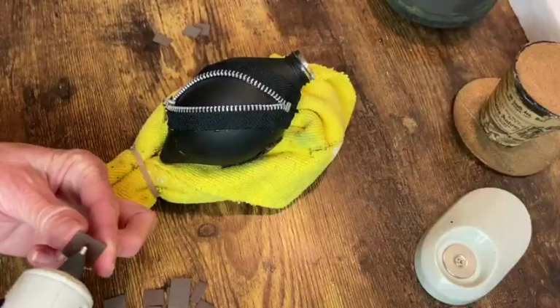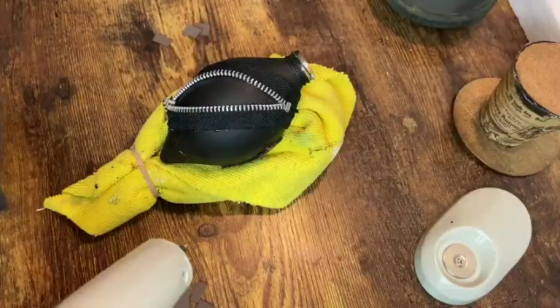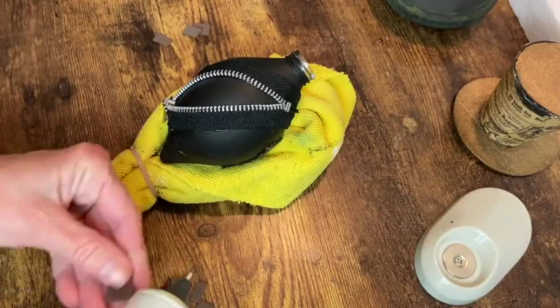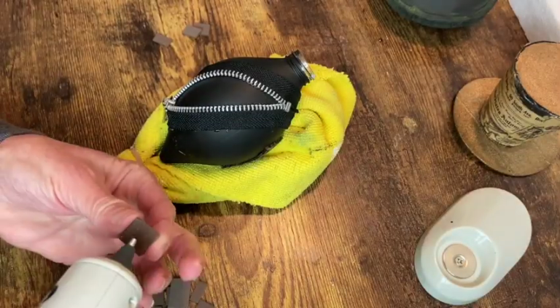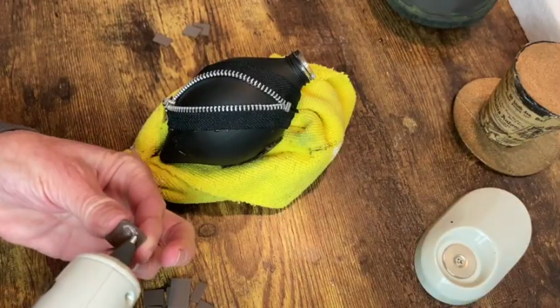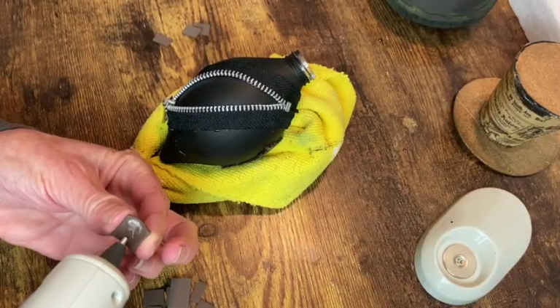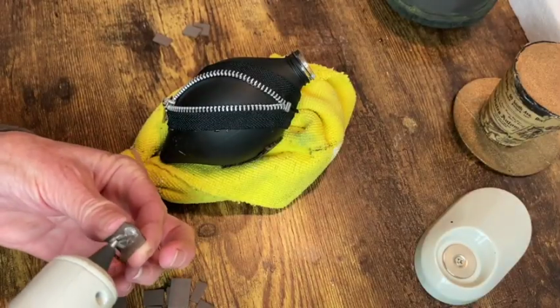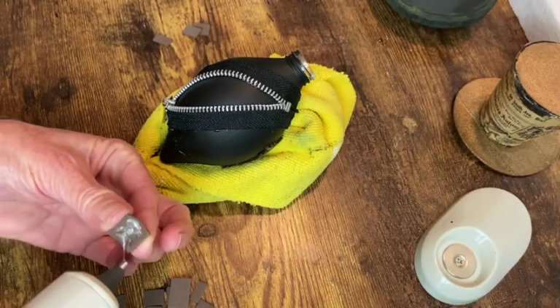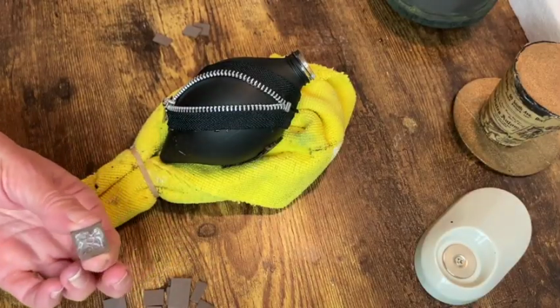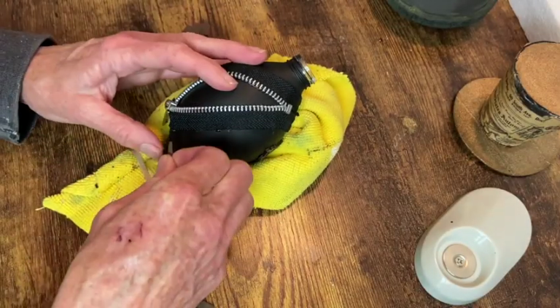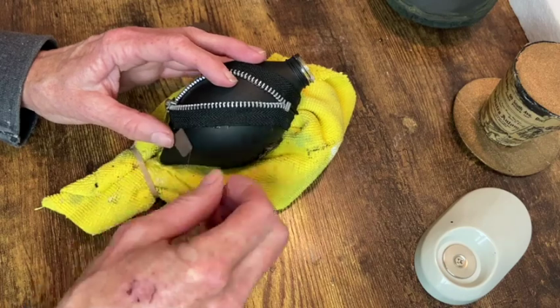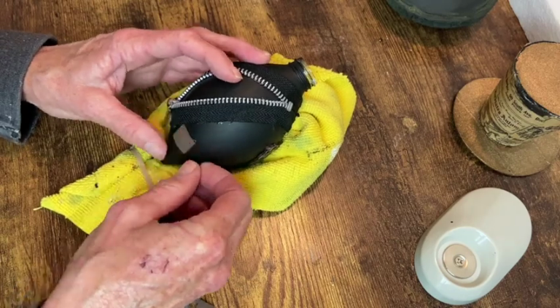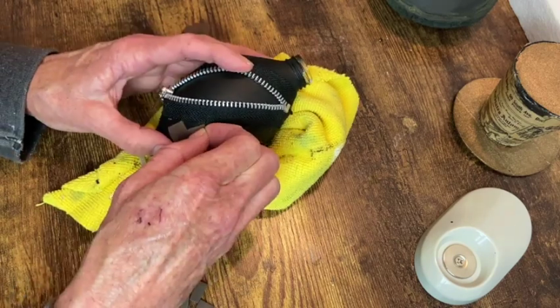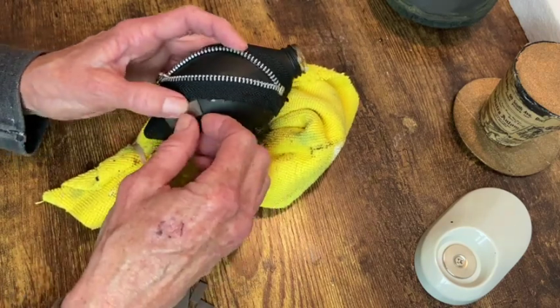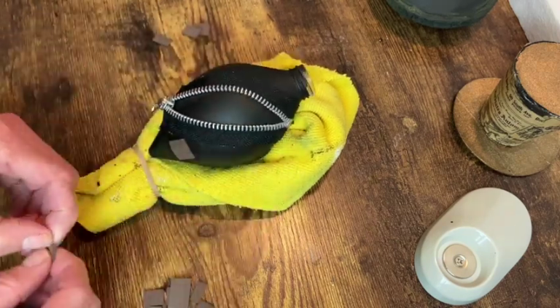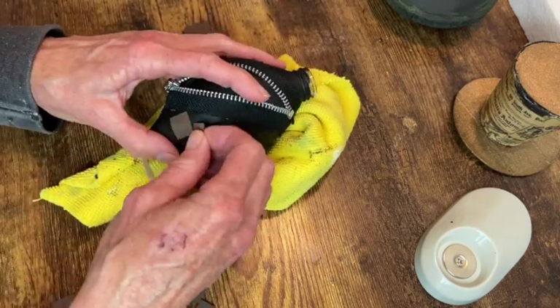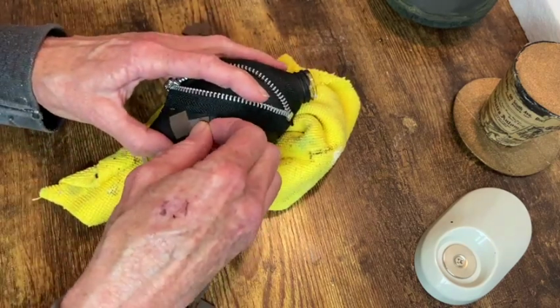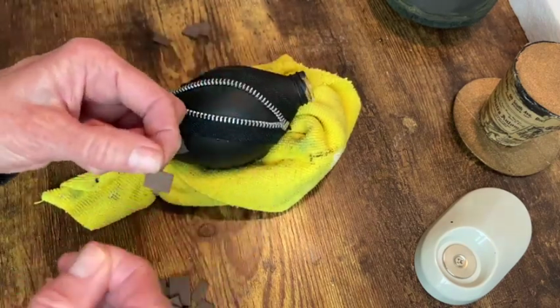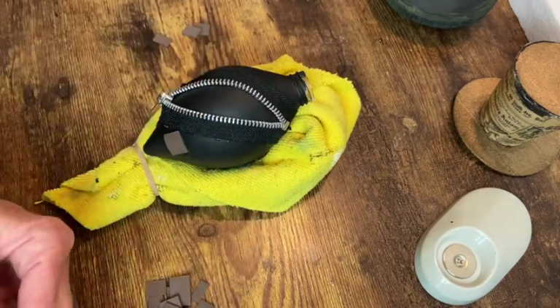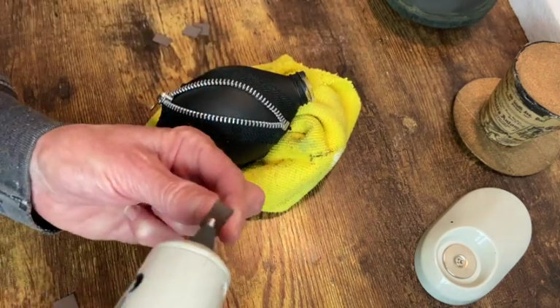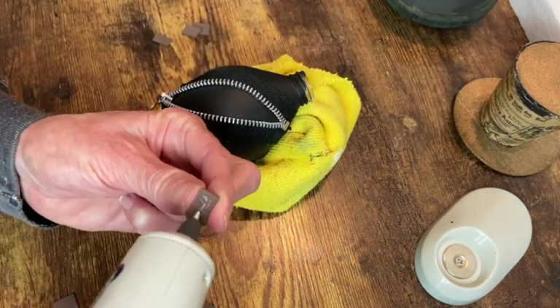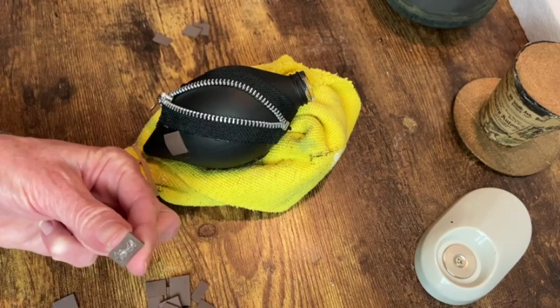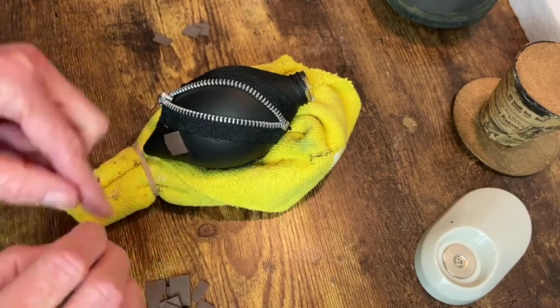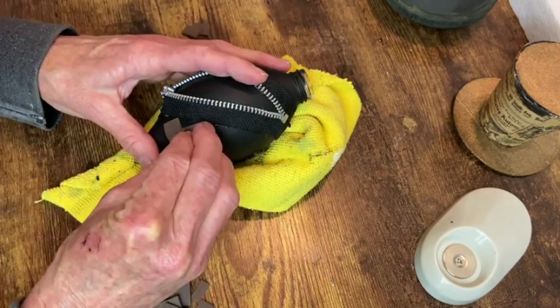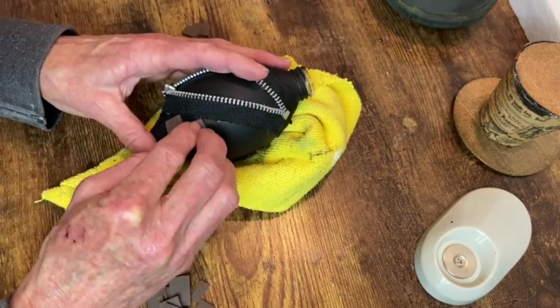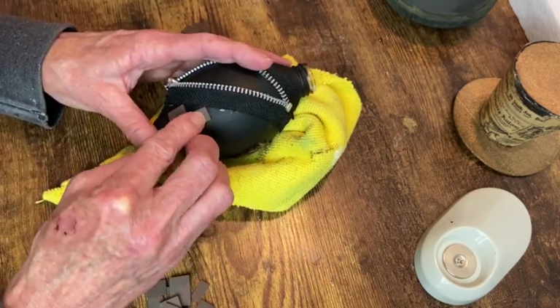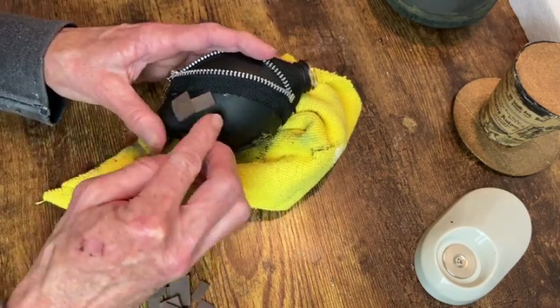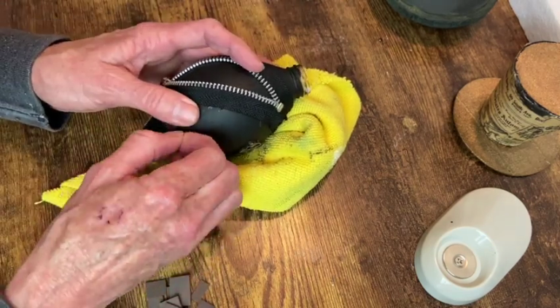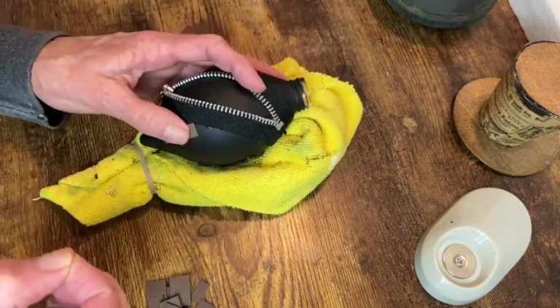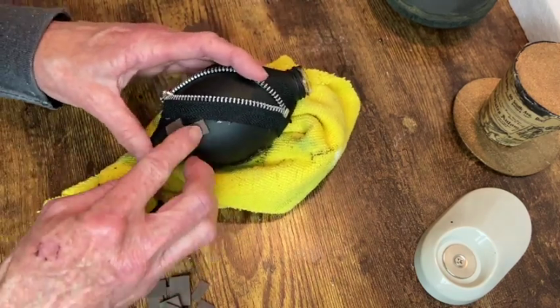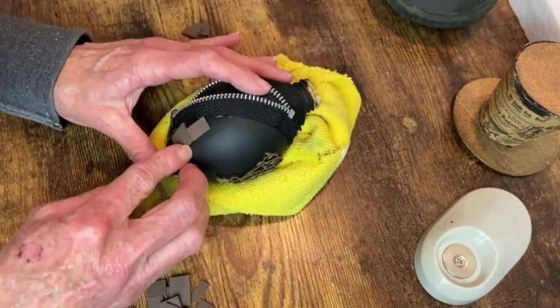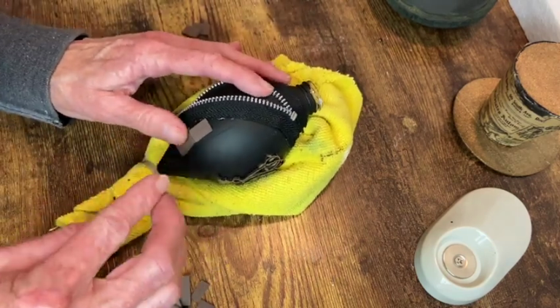Next I cut out a bunch of random squares and rectangles from a little craft foam sheet and I'm just hot gluing those on in no specific pattern, just doing whatever fits and I think will look good.